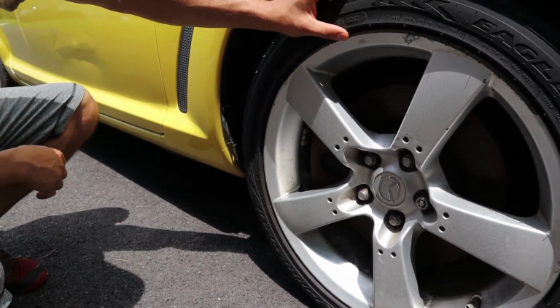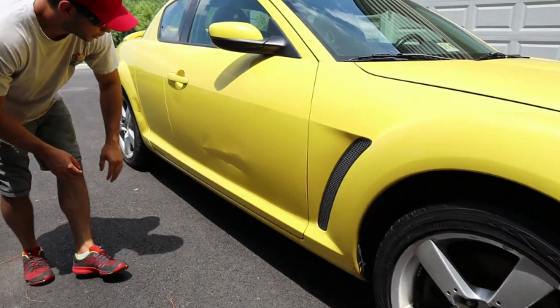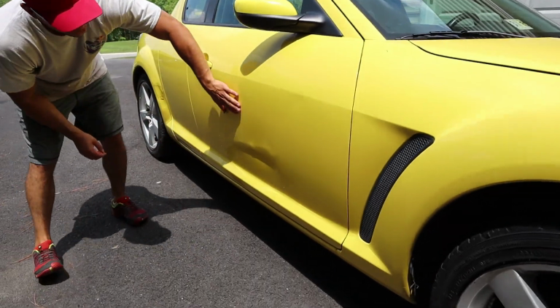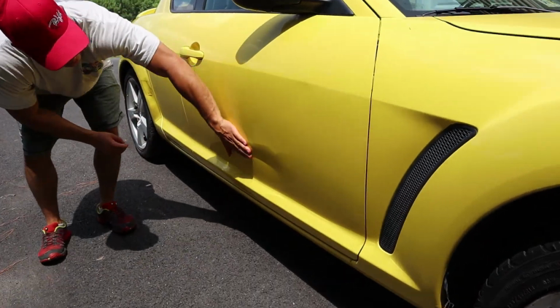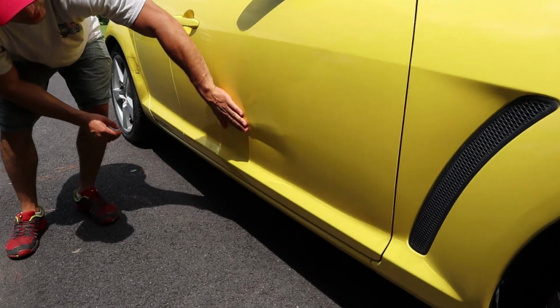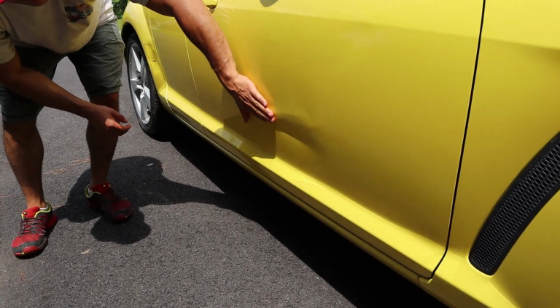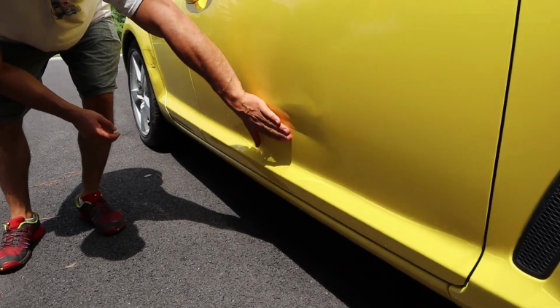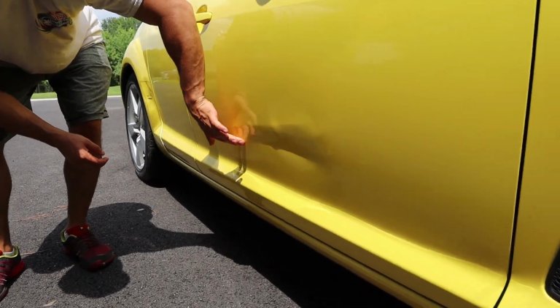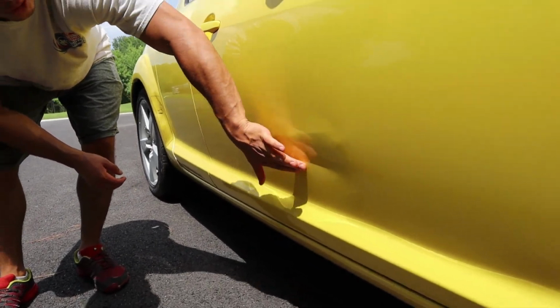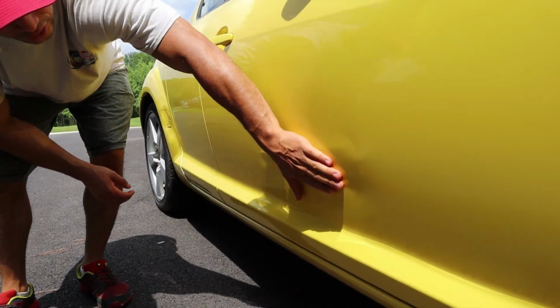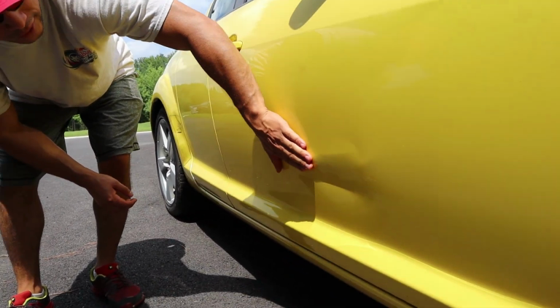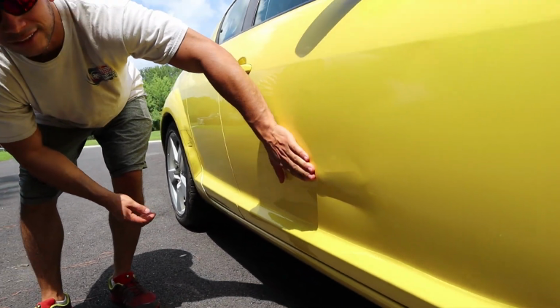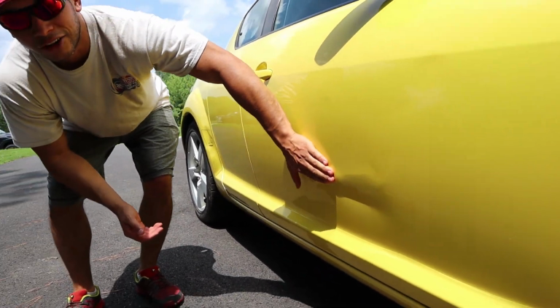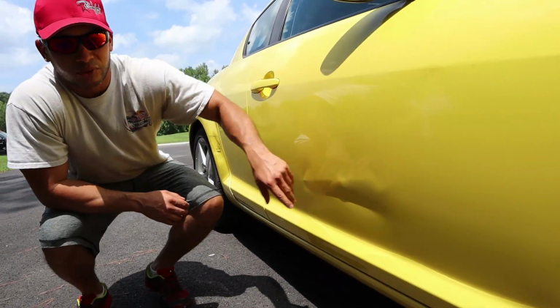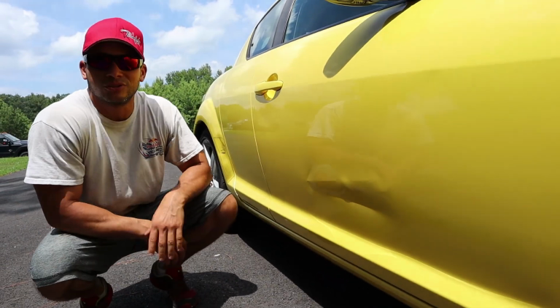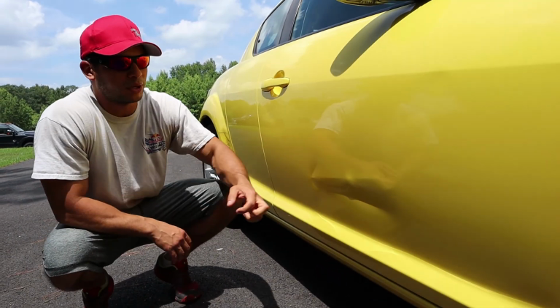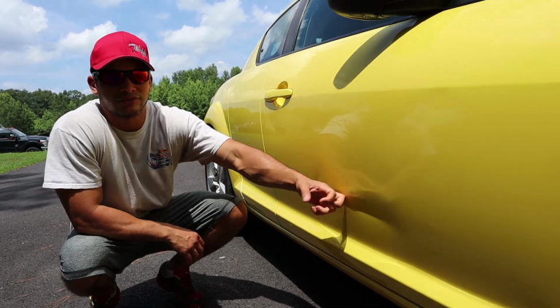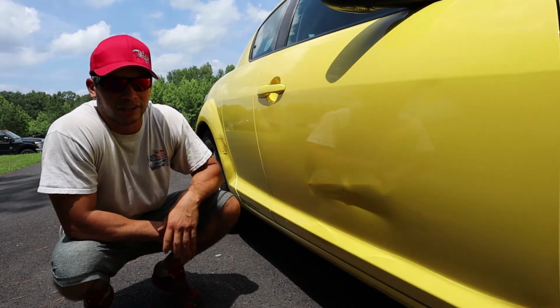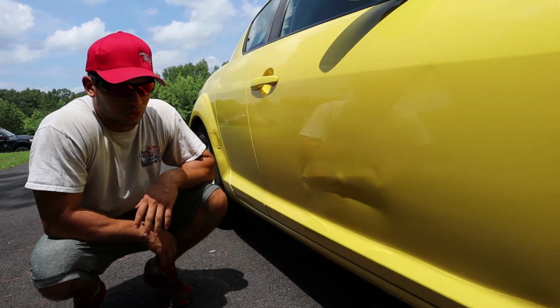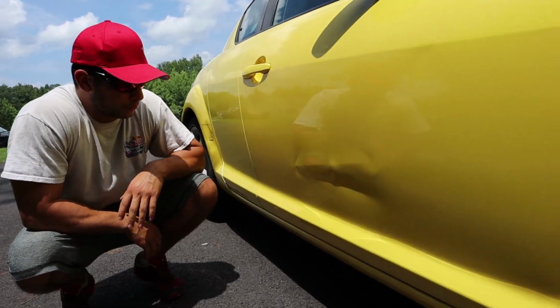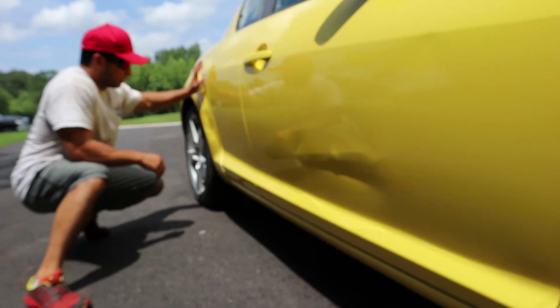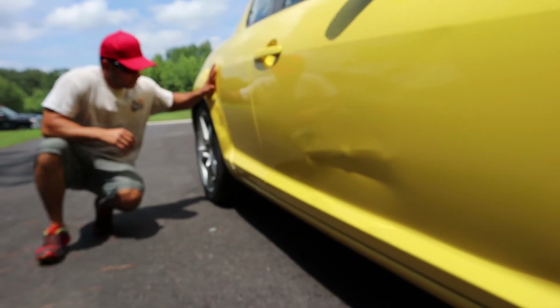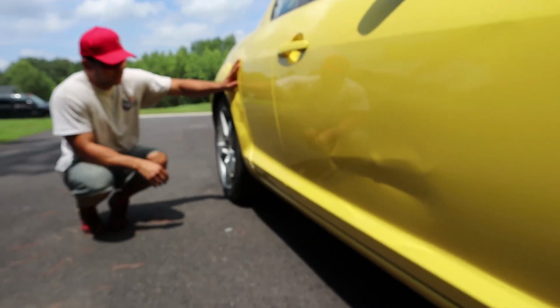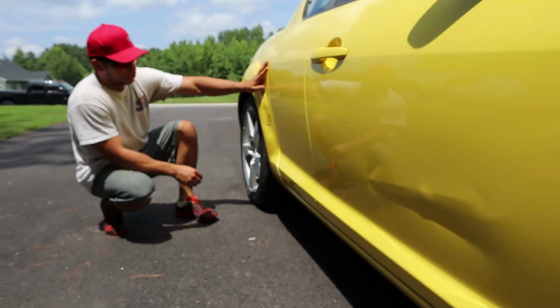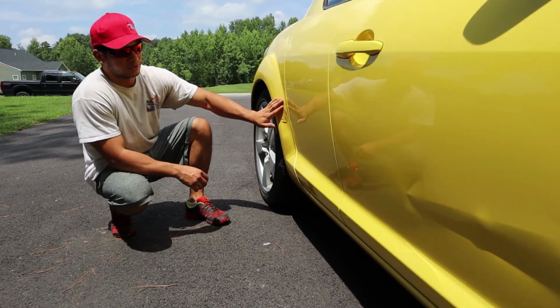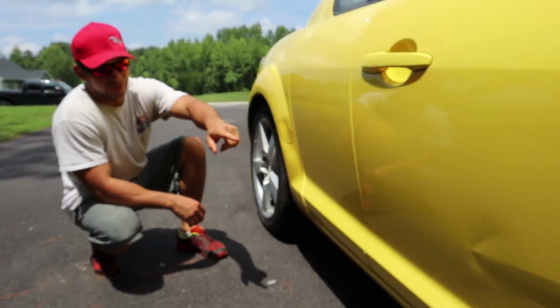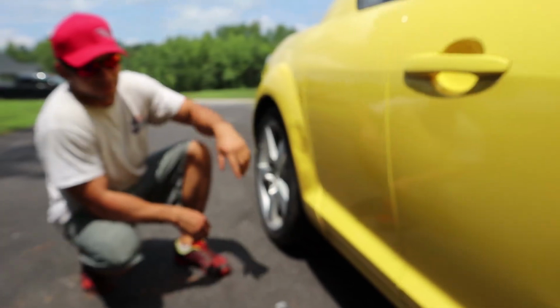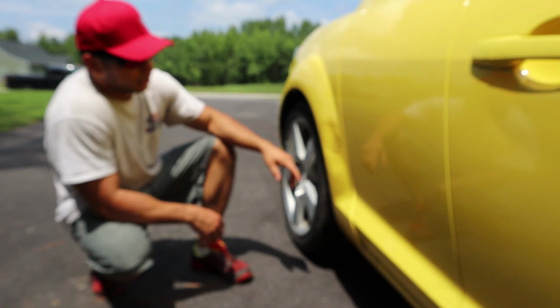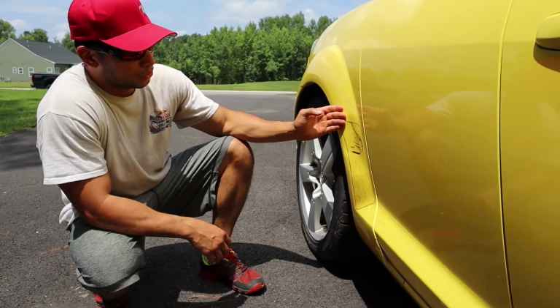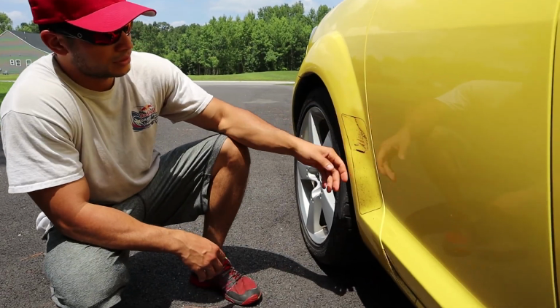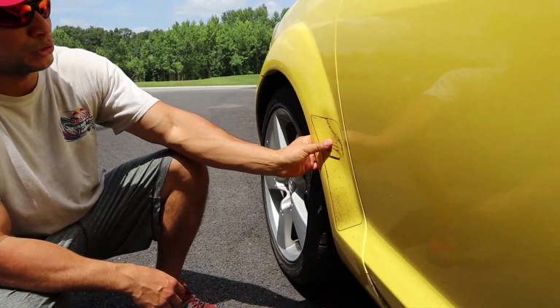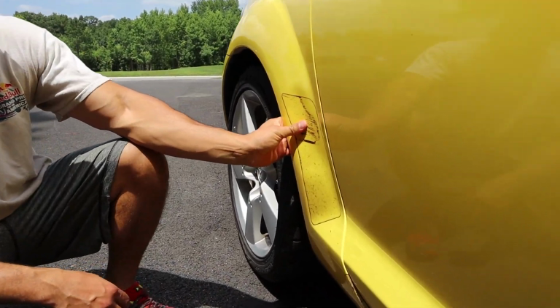Over here on this door it looks like they hit something — there's a nice crease in this door. Again, RX8 parts being so cheap, we might be able to just find a used door. And then it's like they also hit something after they hit whatever they hit with the door and decided to push this in as well.